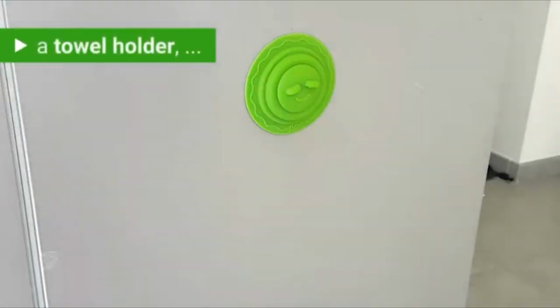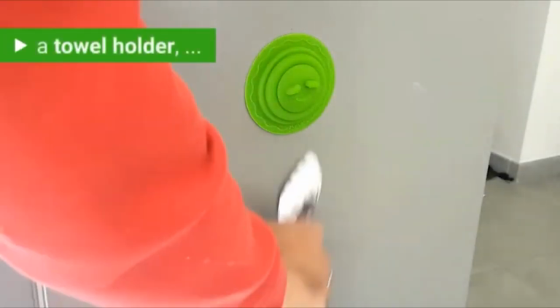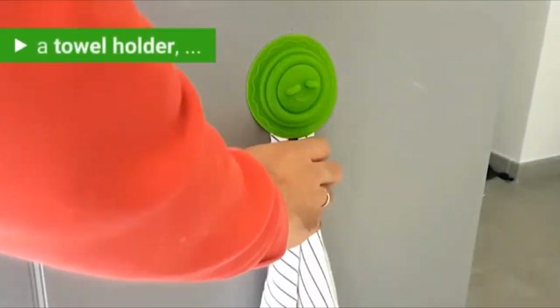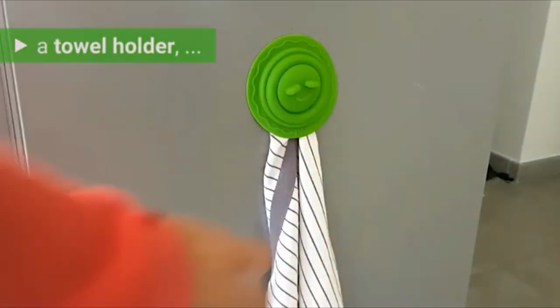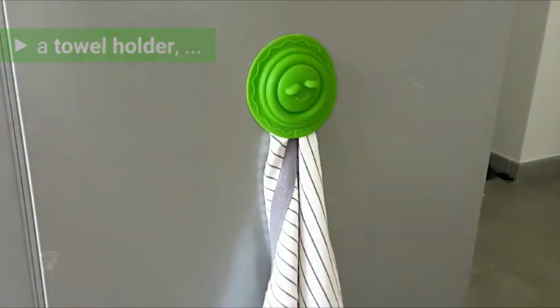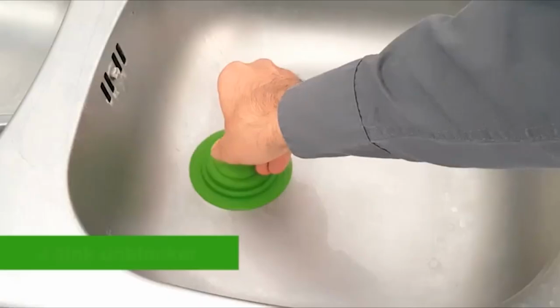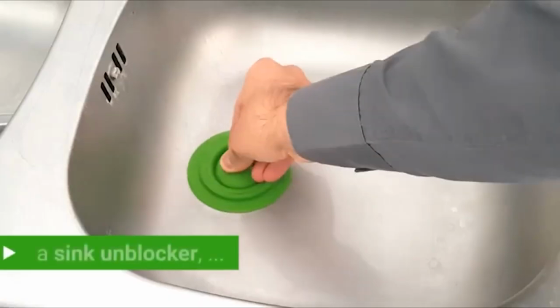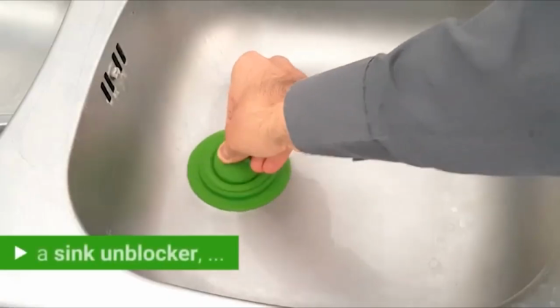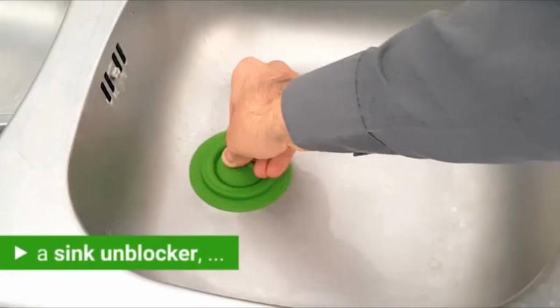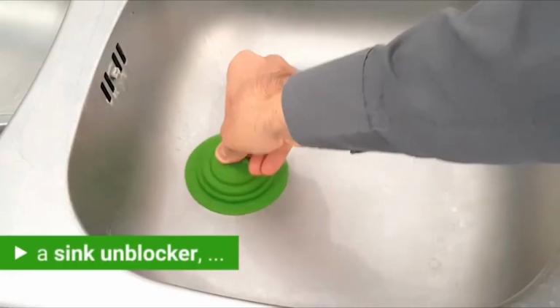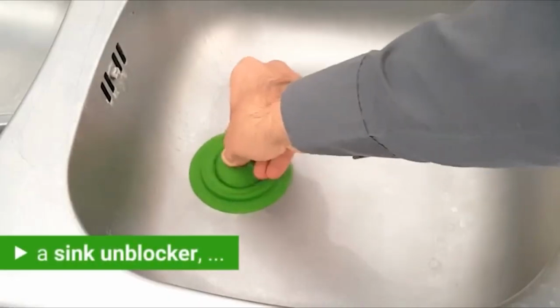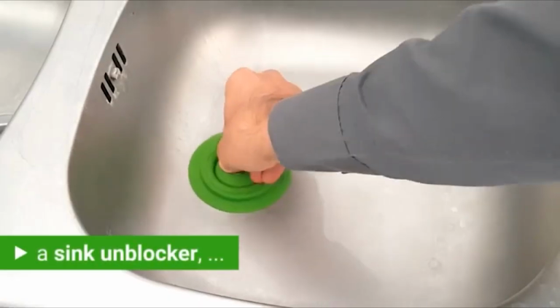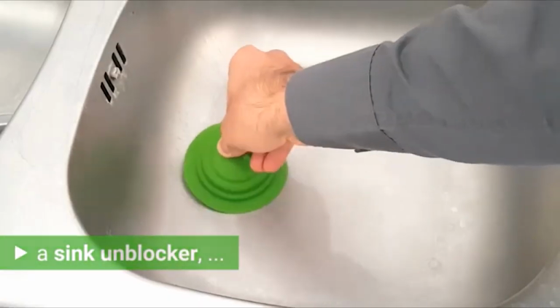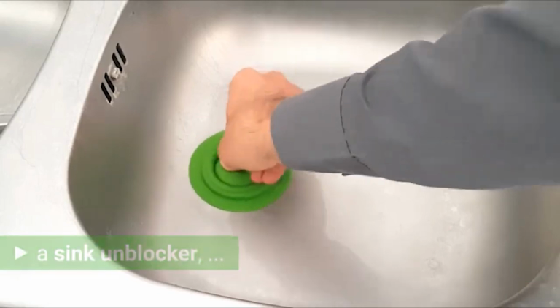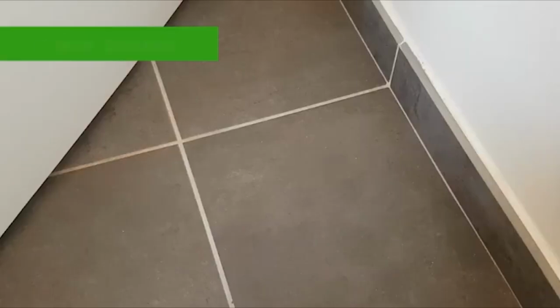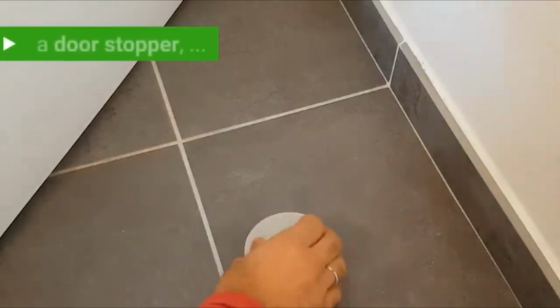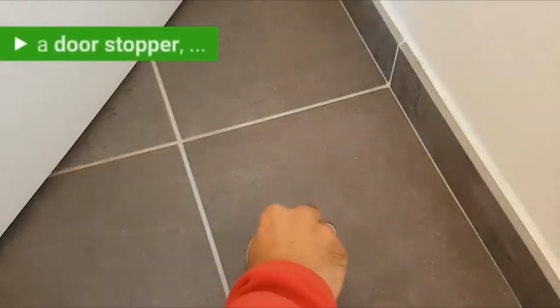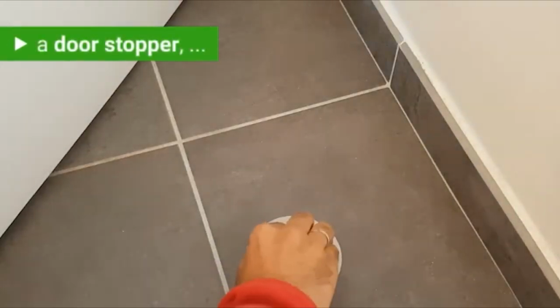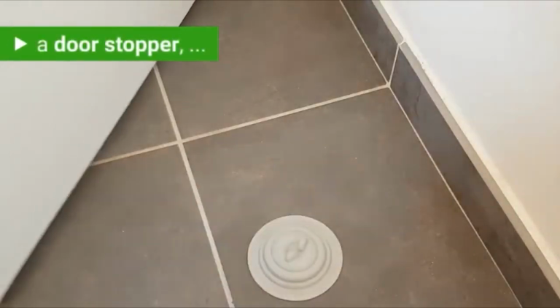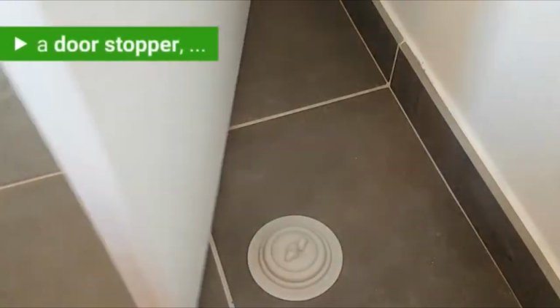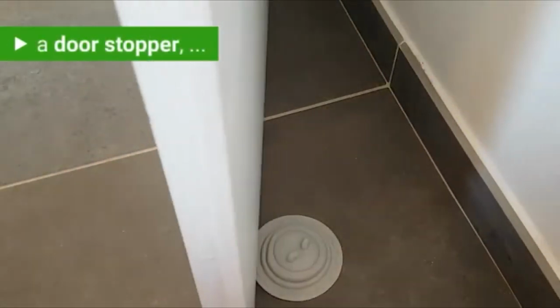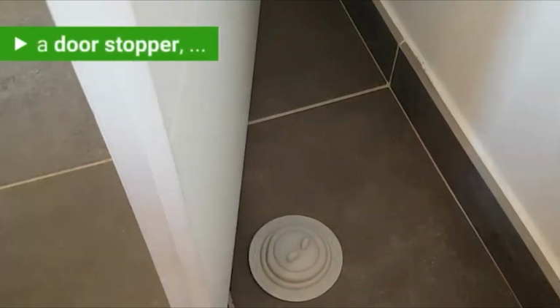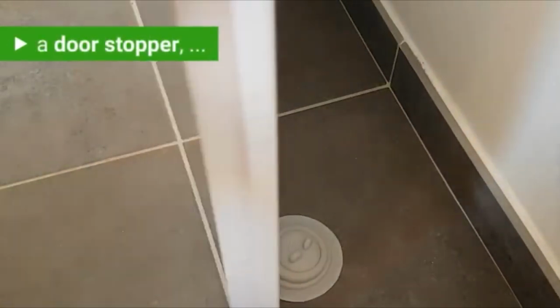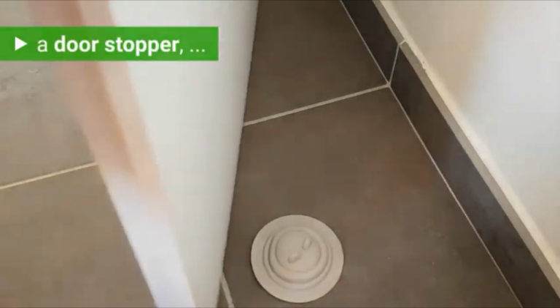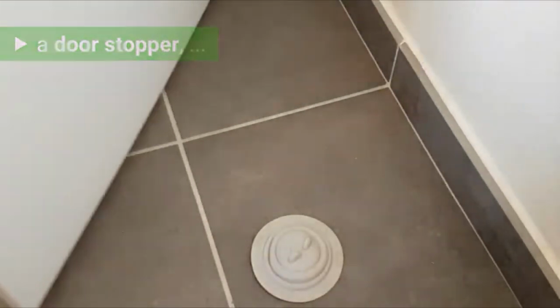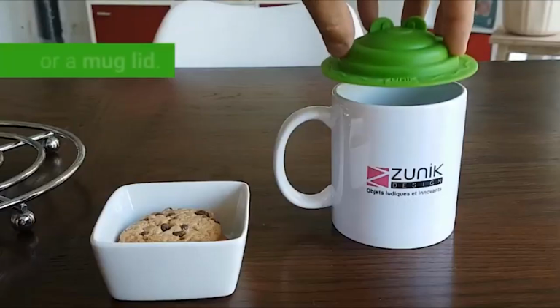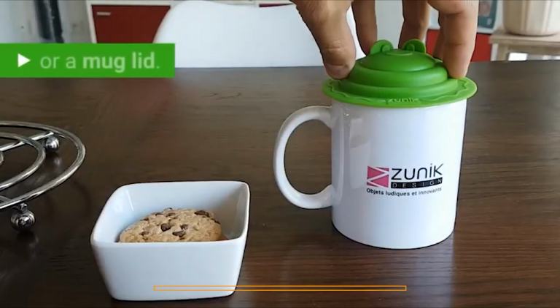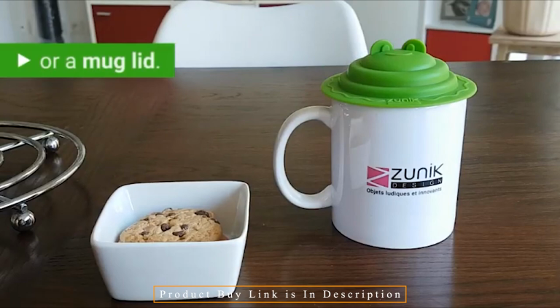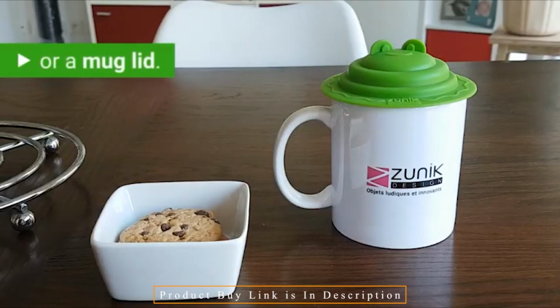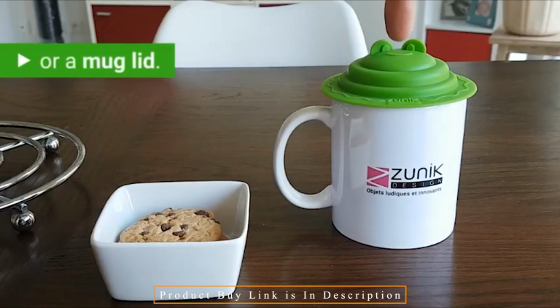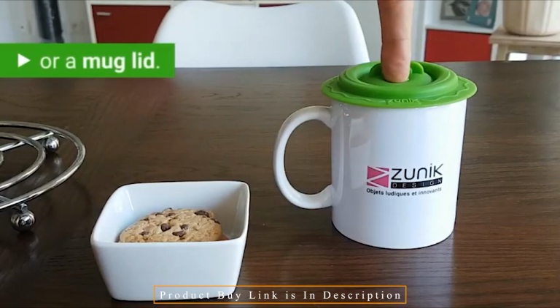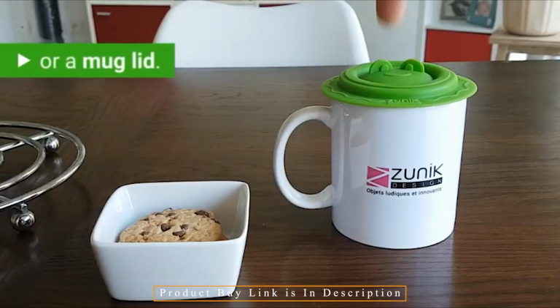Its multifunctional design enables it to perform a variety of functions, including those of a hook, towel holder, door stopper, document holder, mug lid, and sink unblocker.